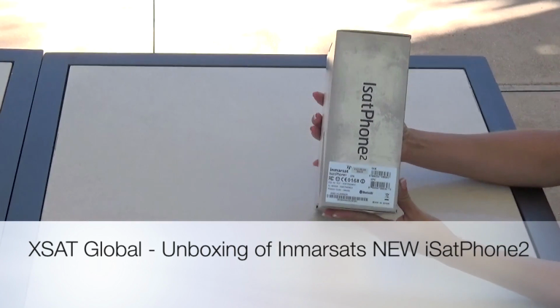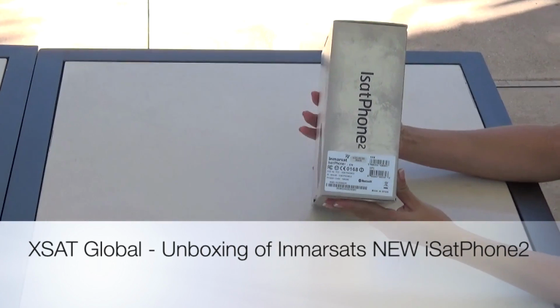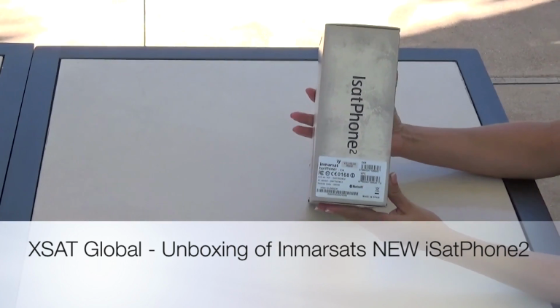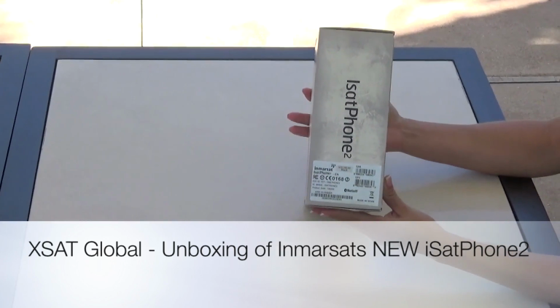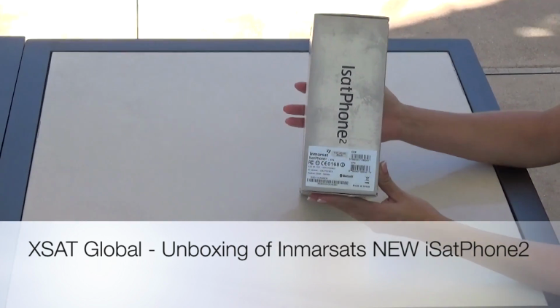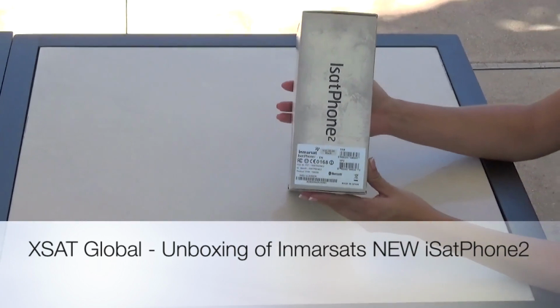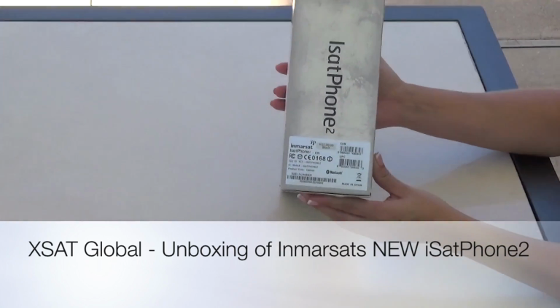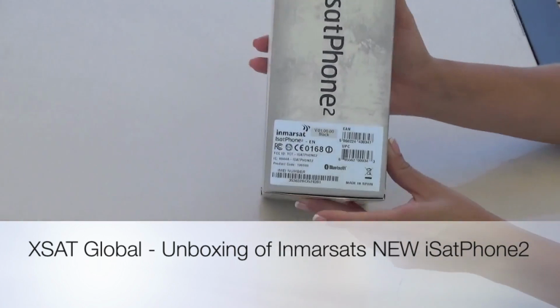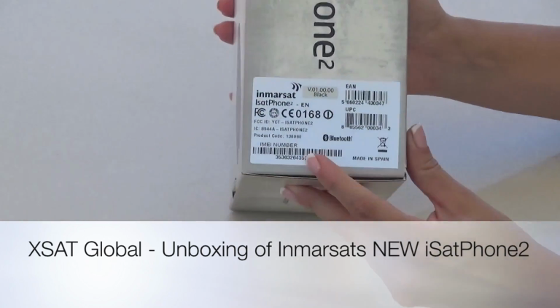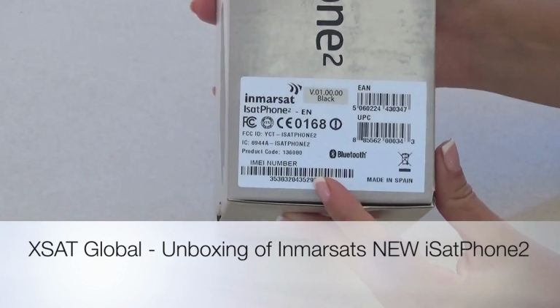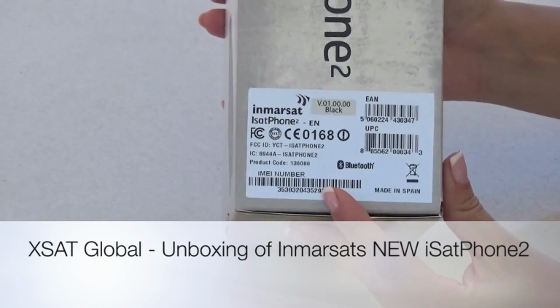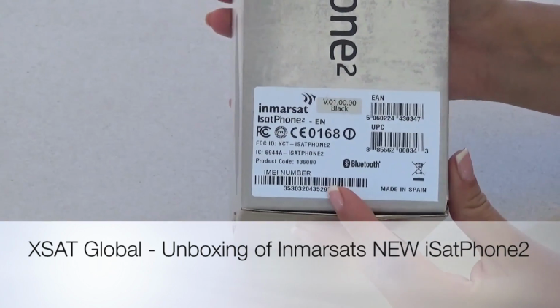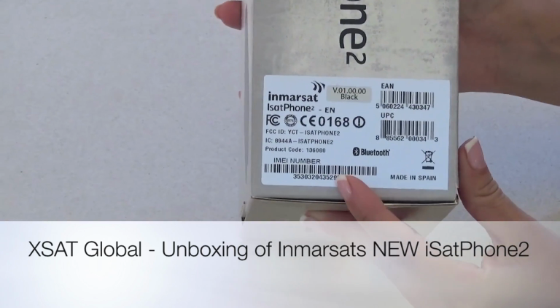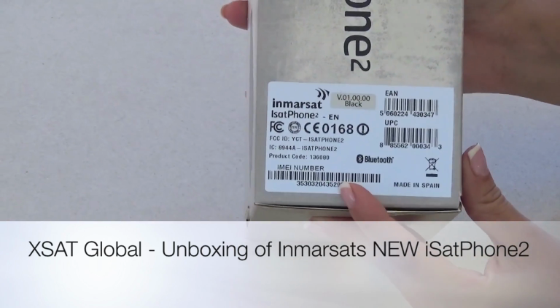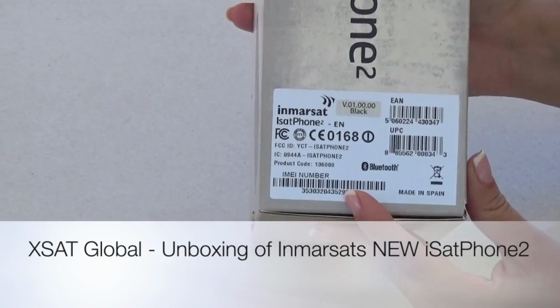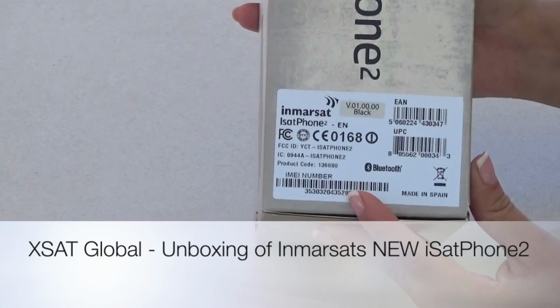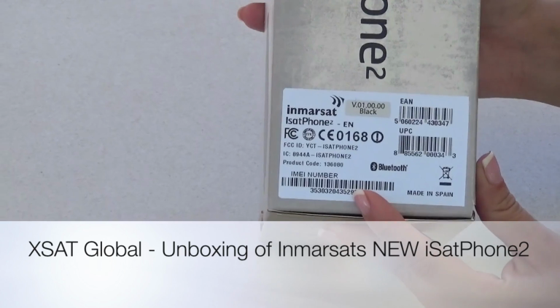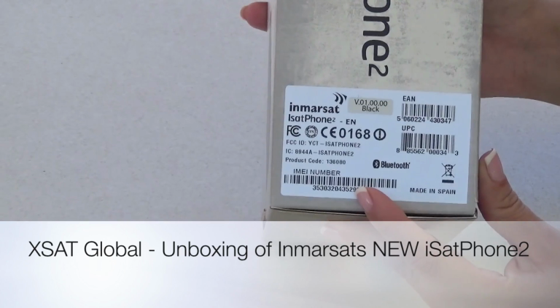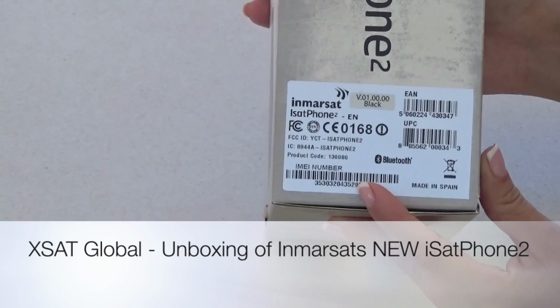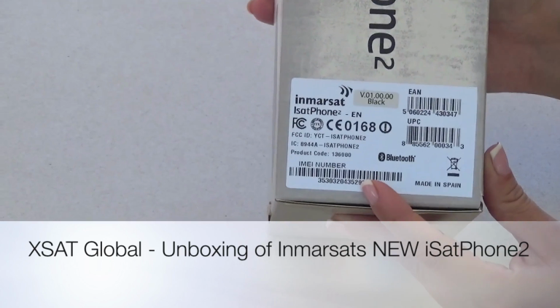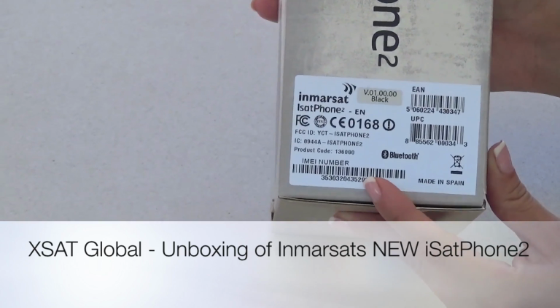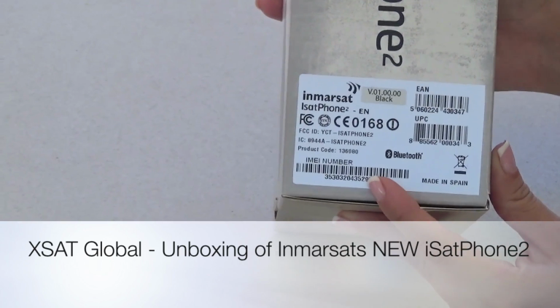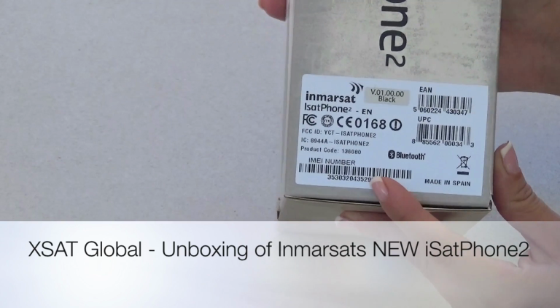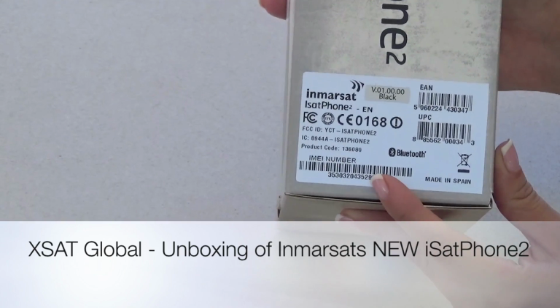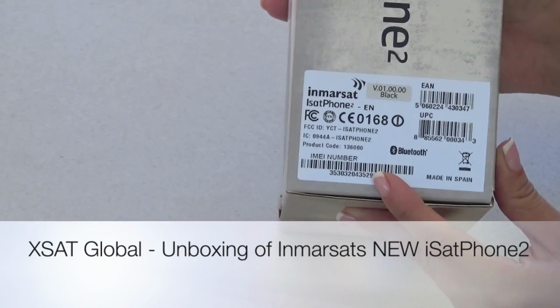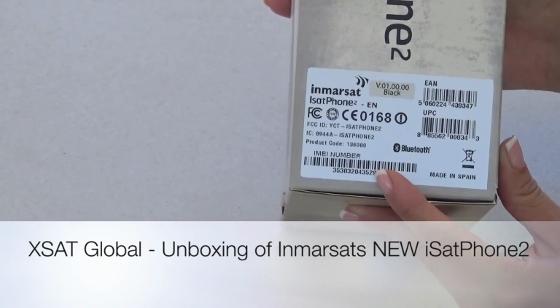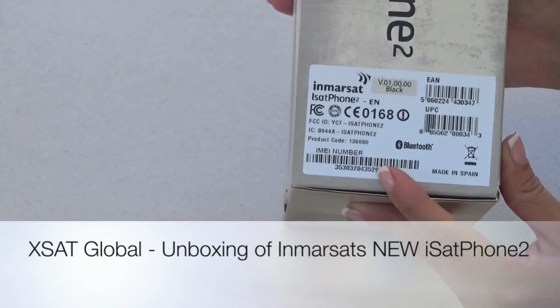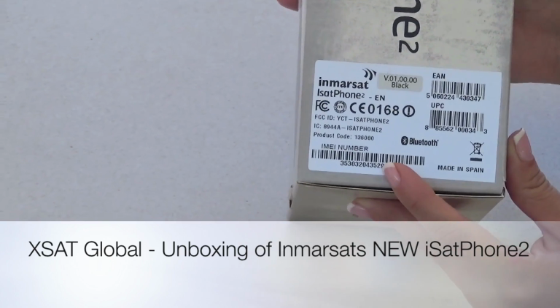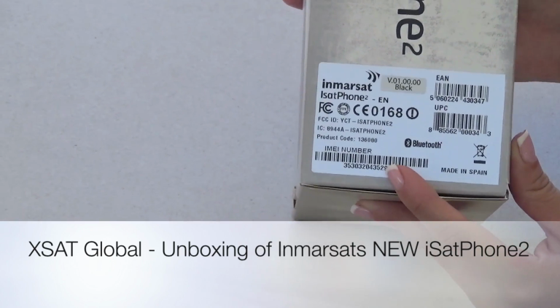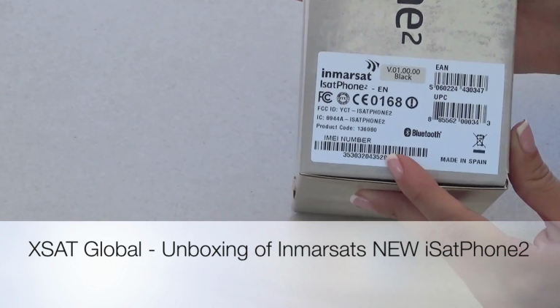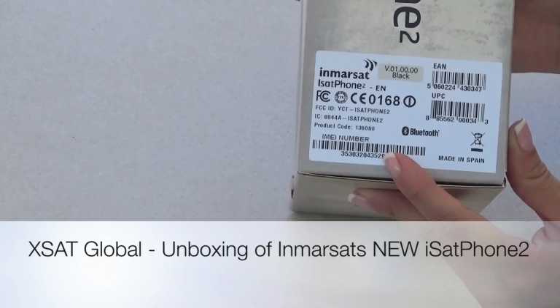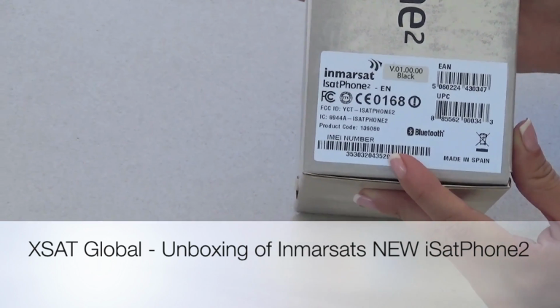To the side of the box, you have the IMEI number. This number is very important when sending us the activation request of your SIM card.